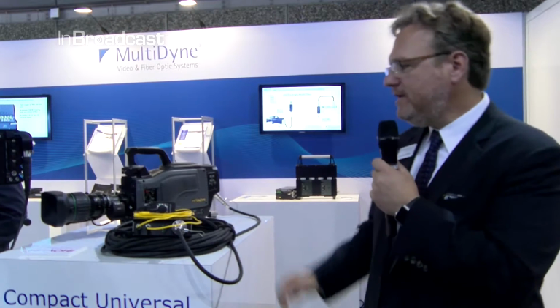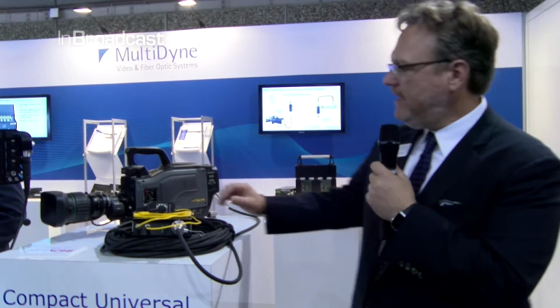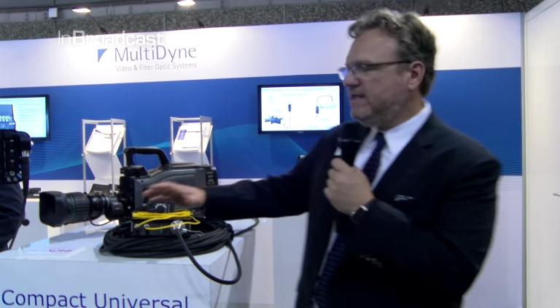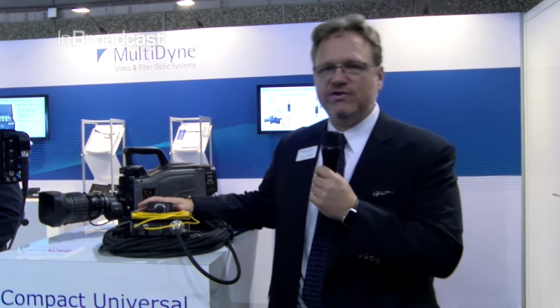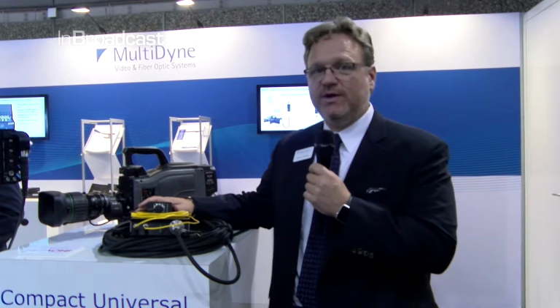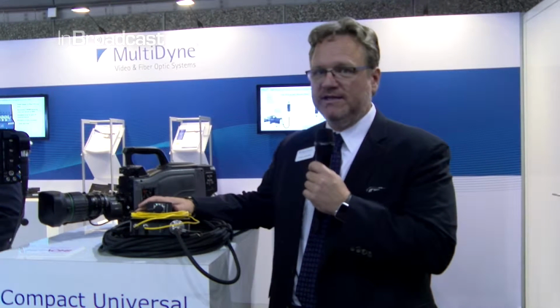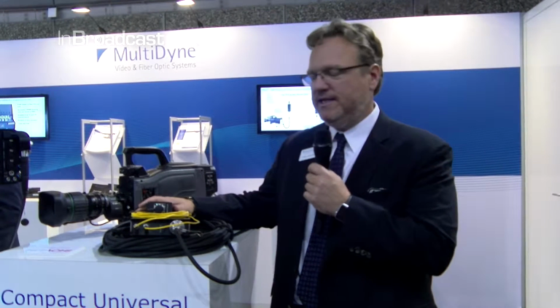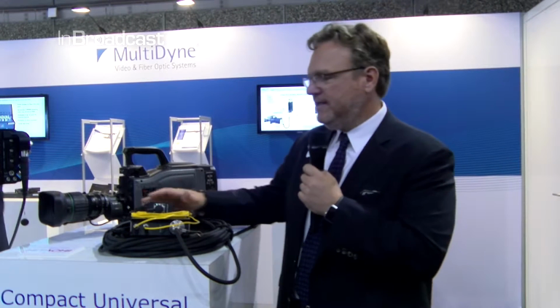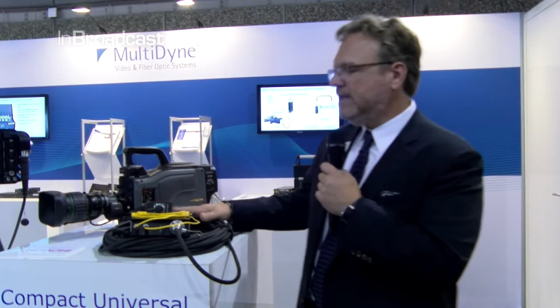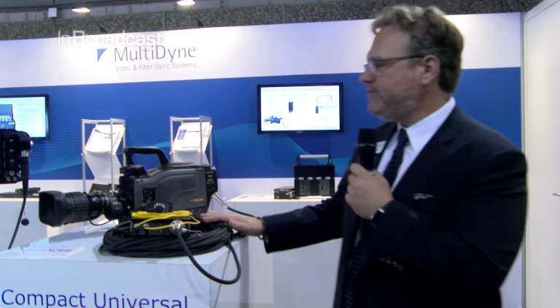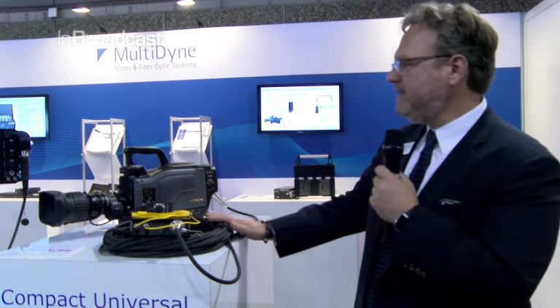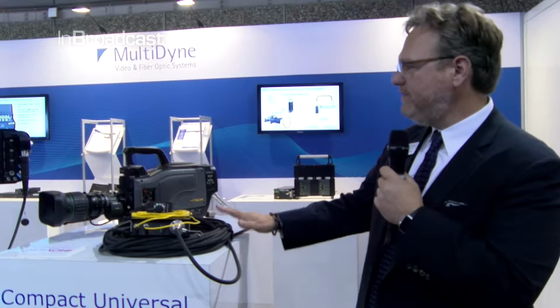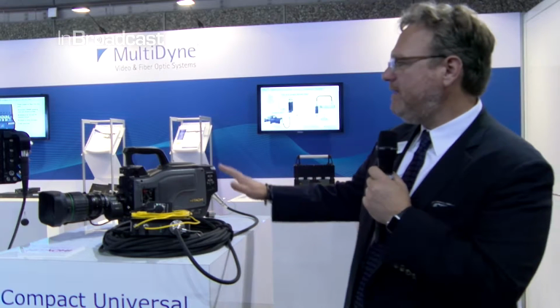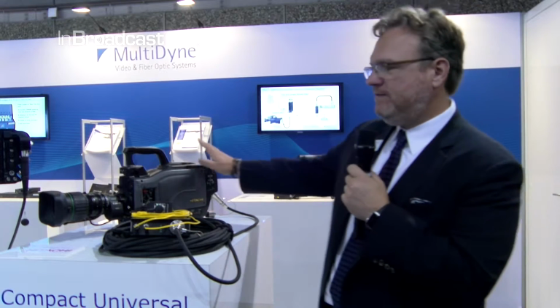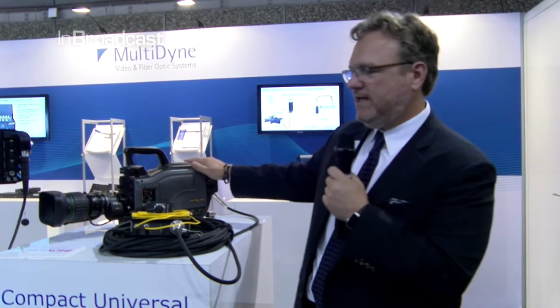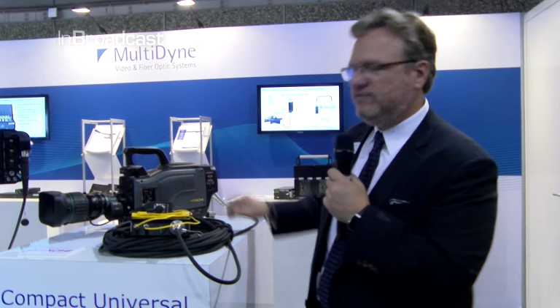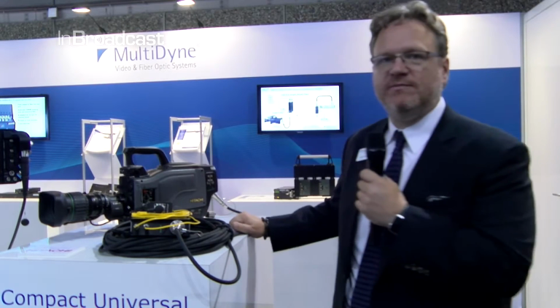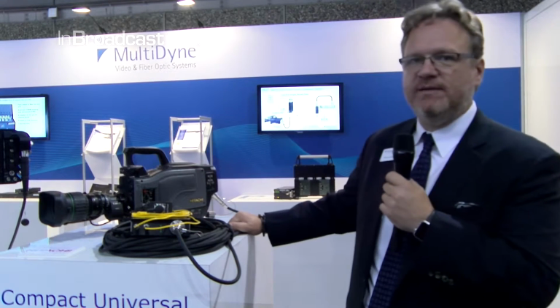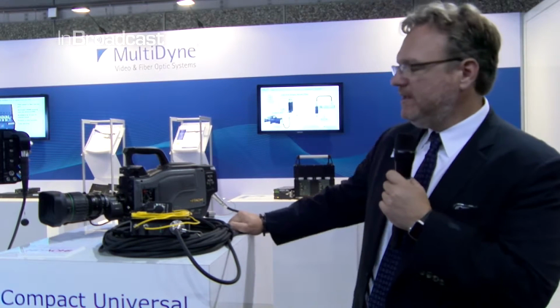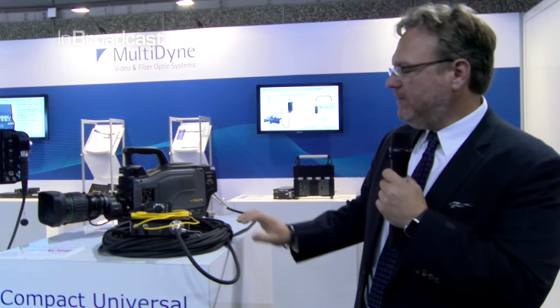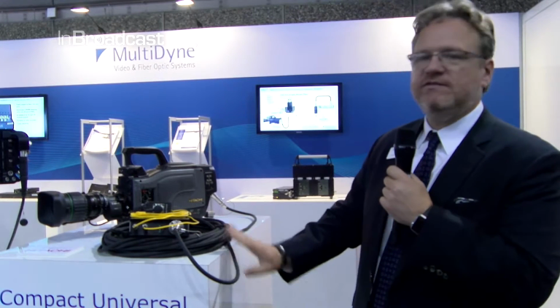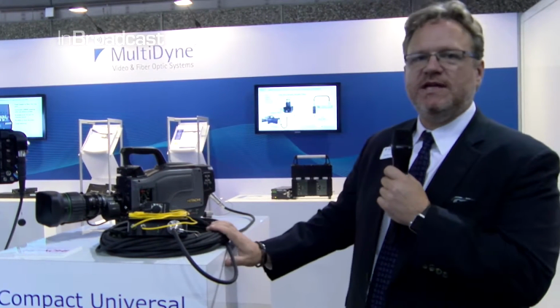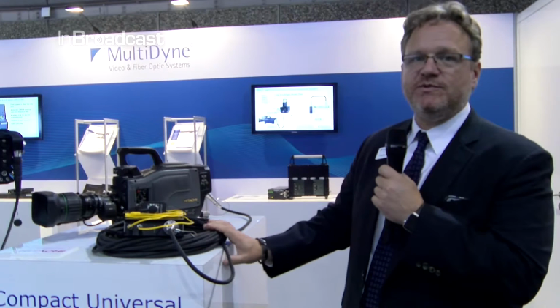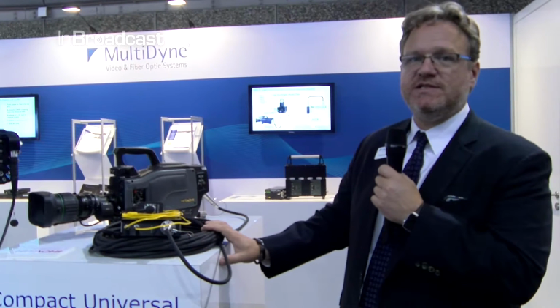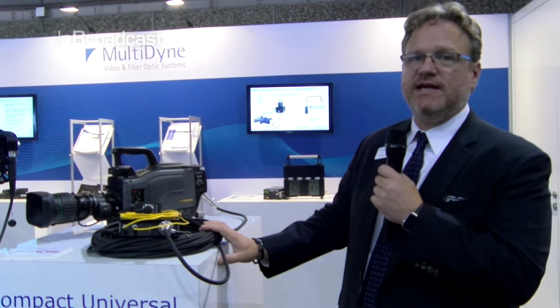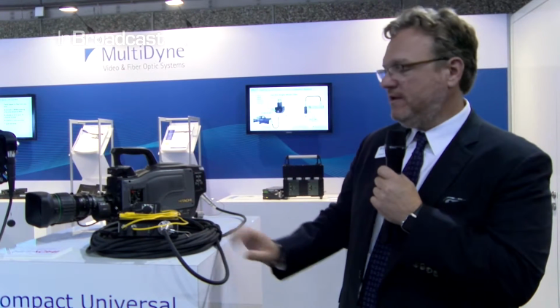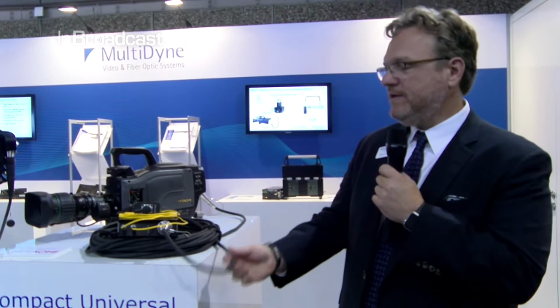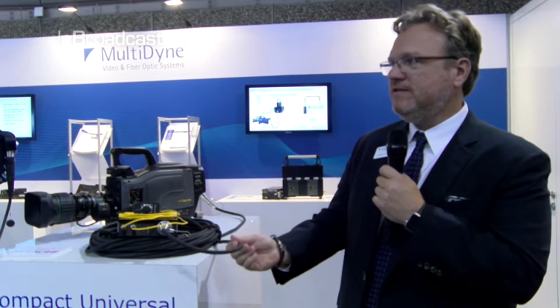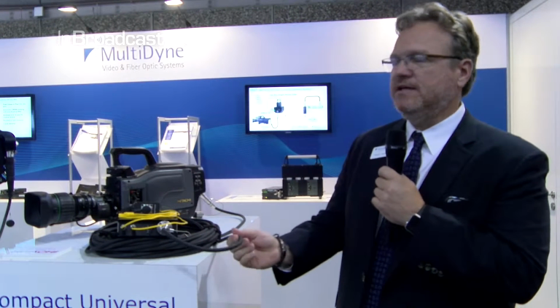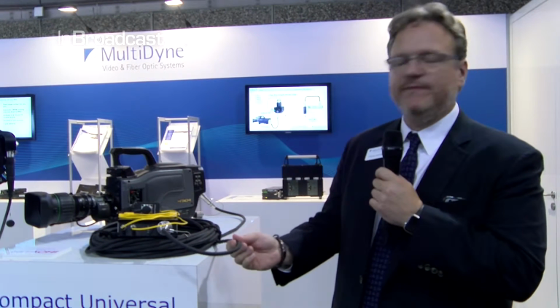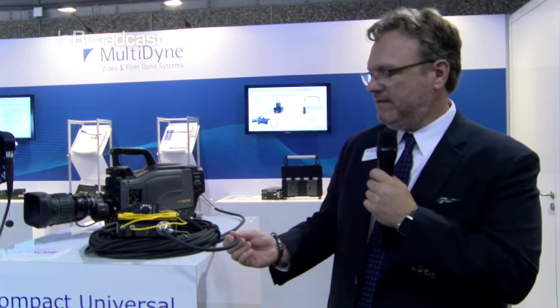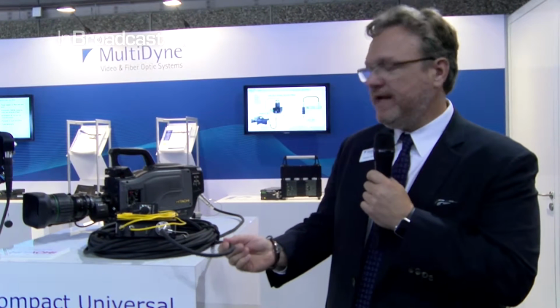Here we have the latest addition to our HUT line. What the HUT does generically is that if you have a SMPTE camera that's using SMPTE fiber, there are distance limitations between the CCU and camera, primarily based on the power.